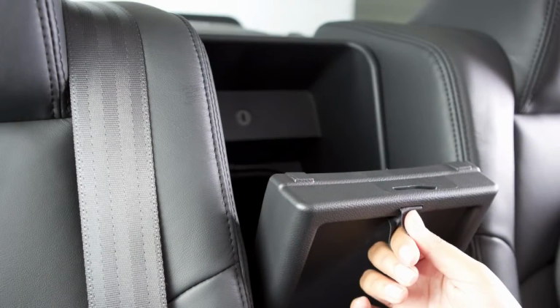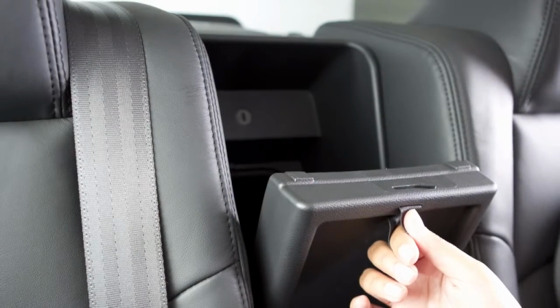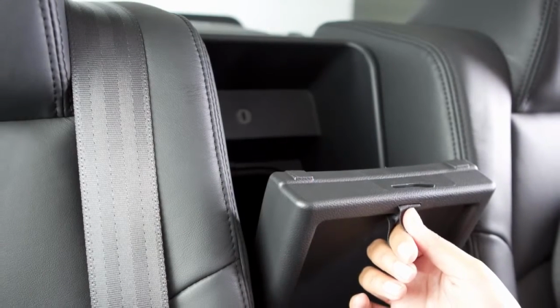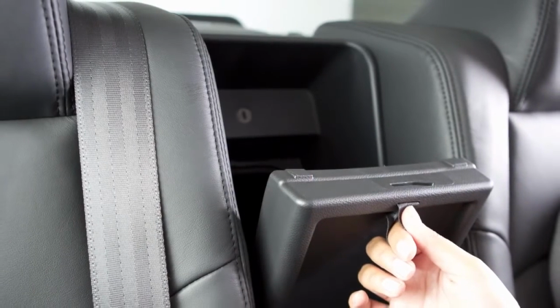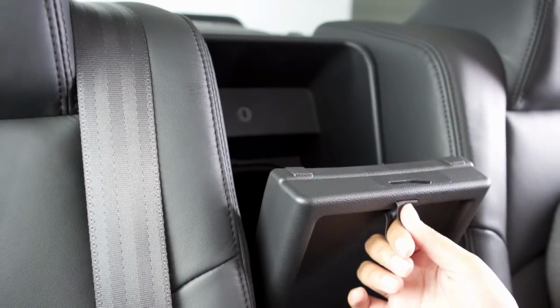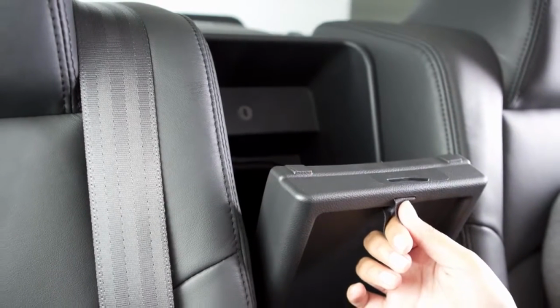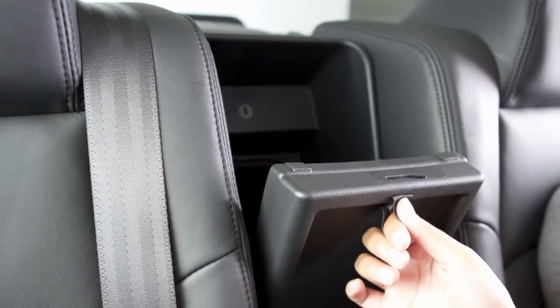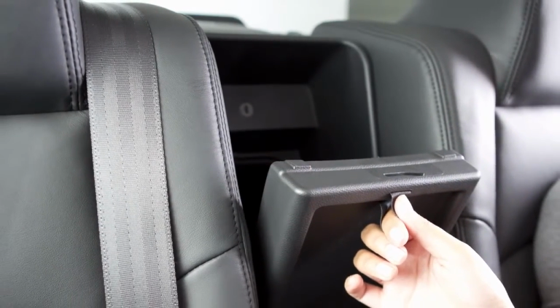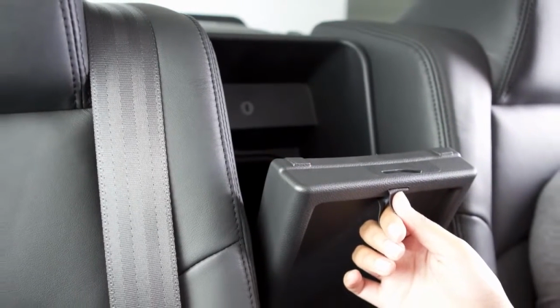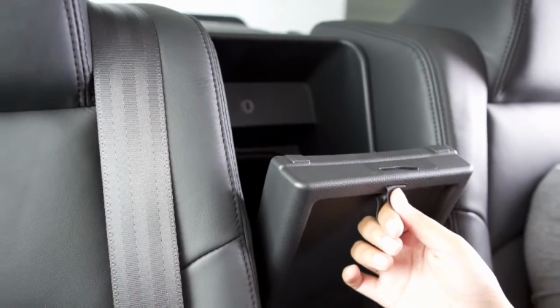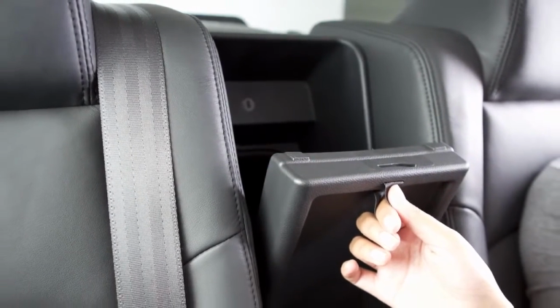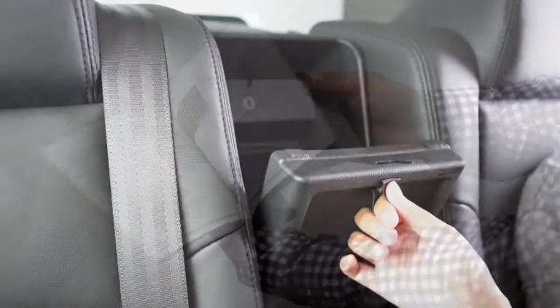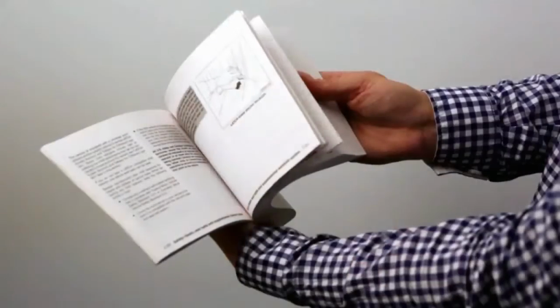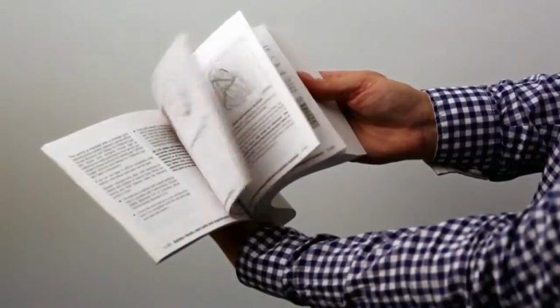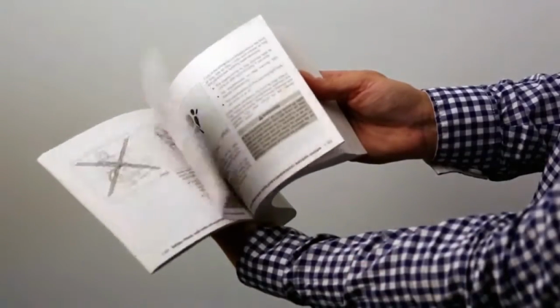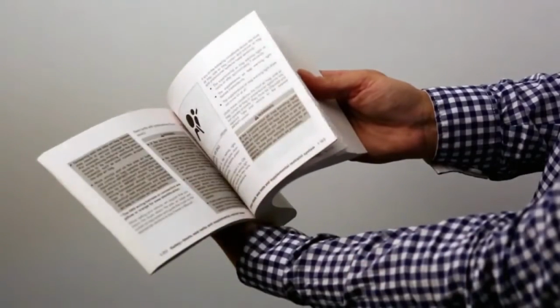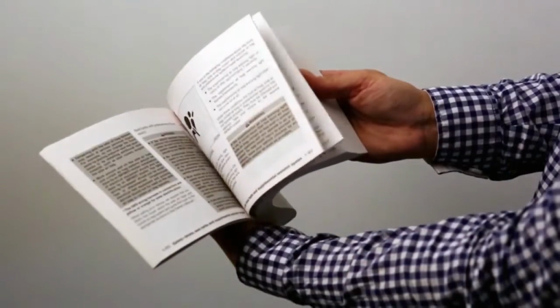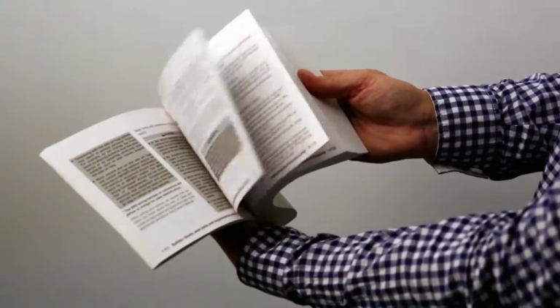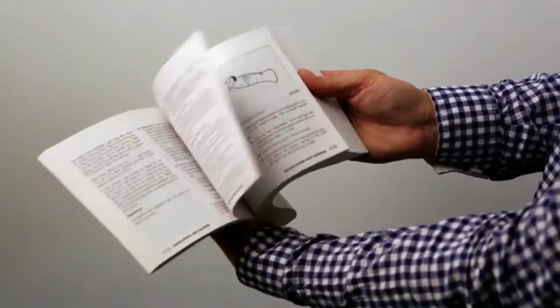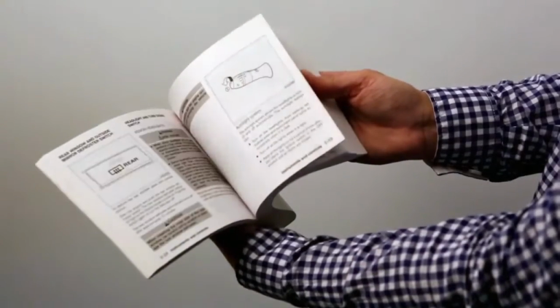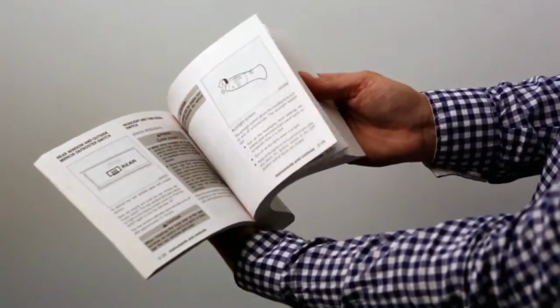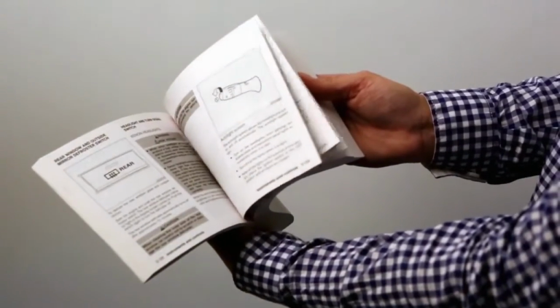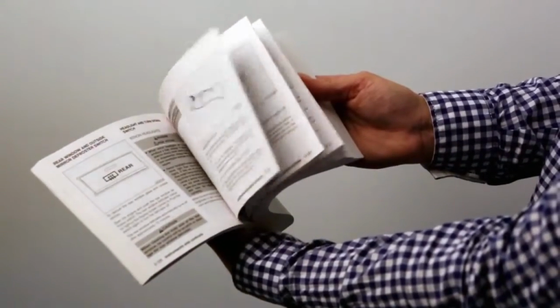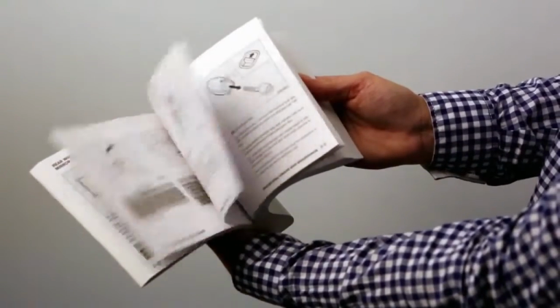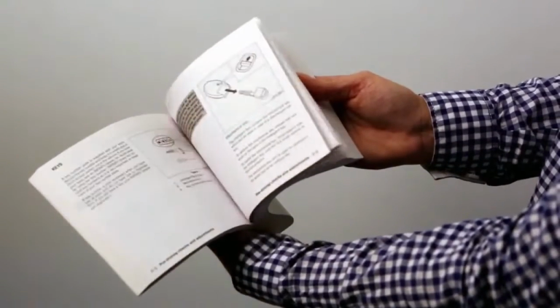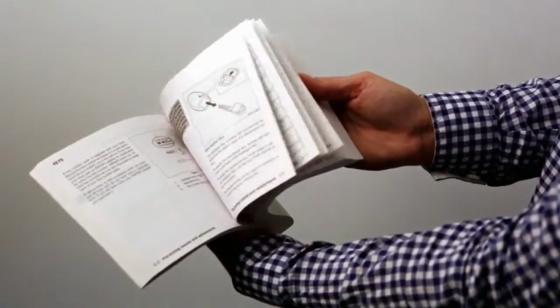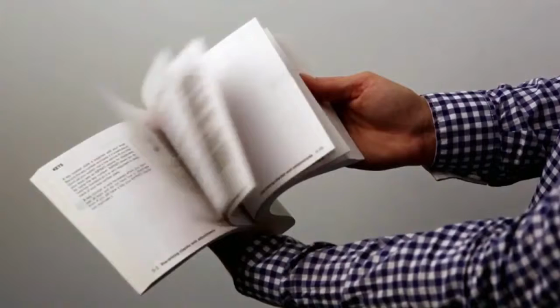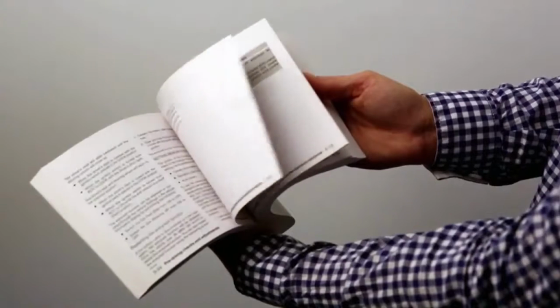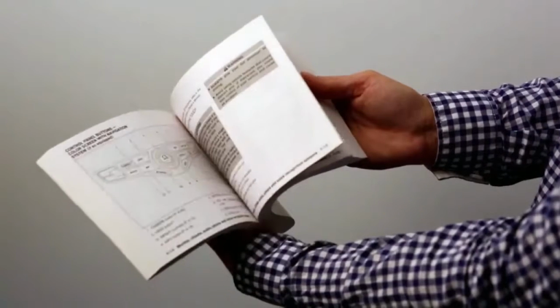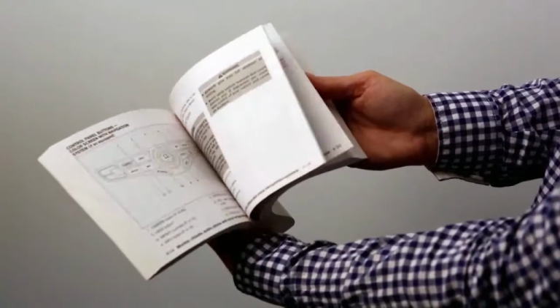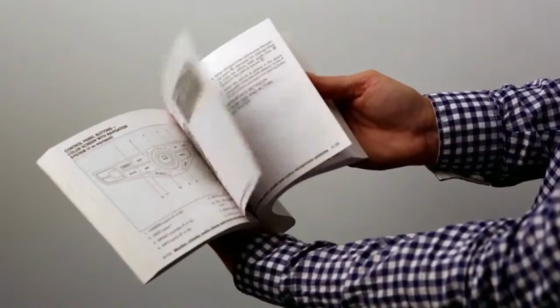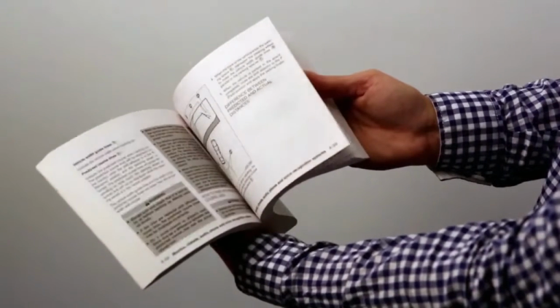Otherwise, the lid and the rear armrest may be damaged. Please see your owner's manual for important safety information, system limitations and additional operating information.